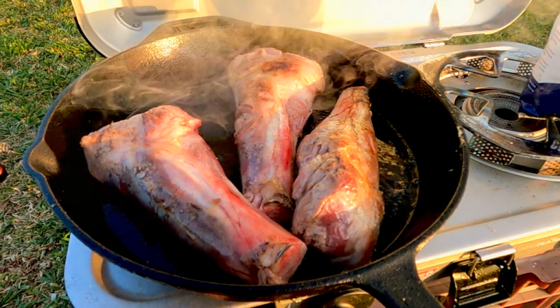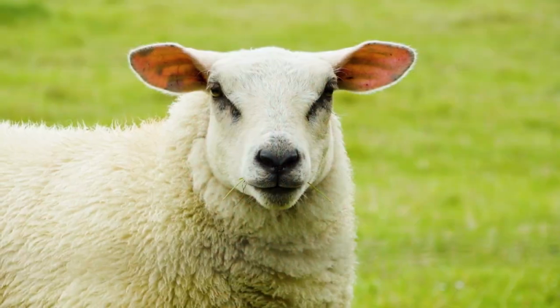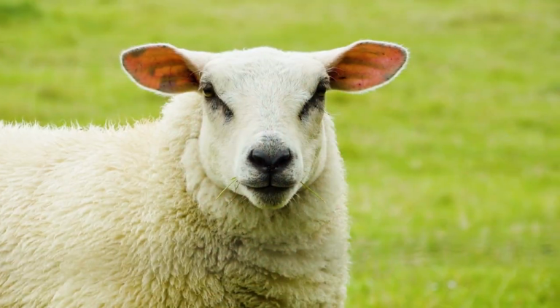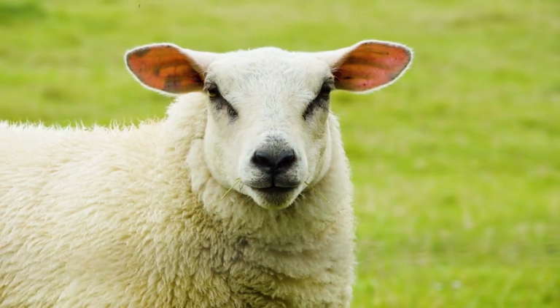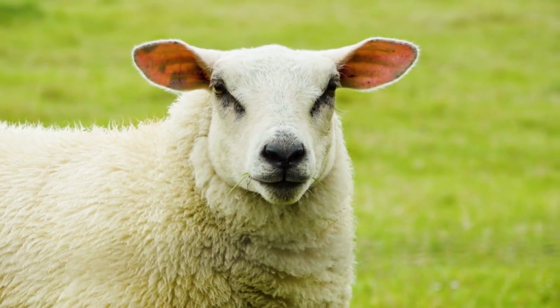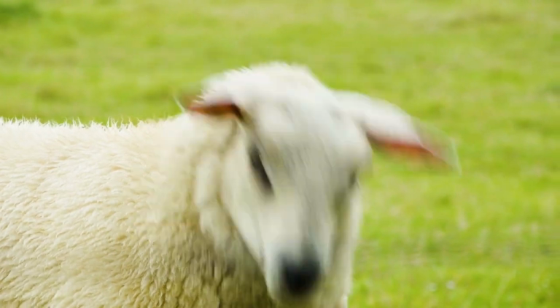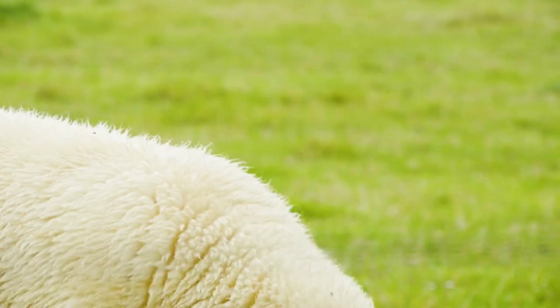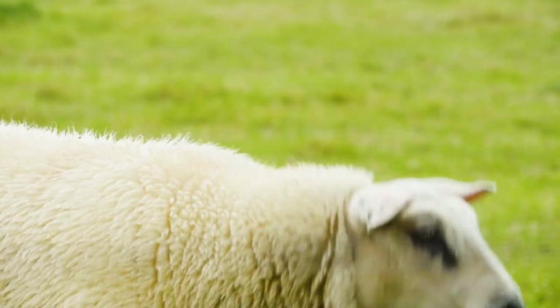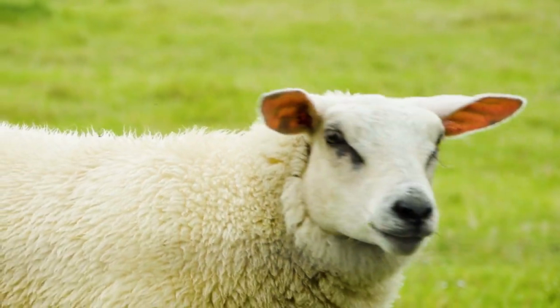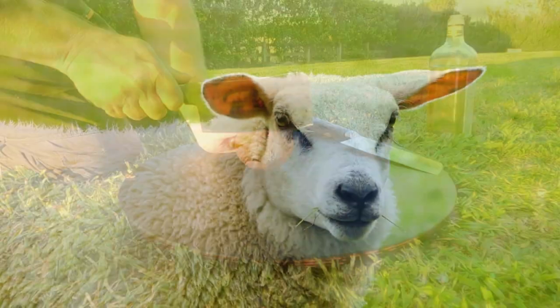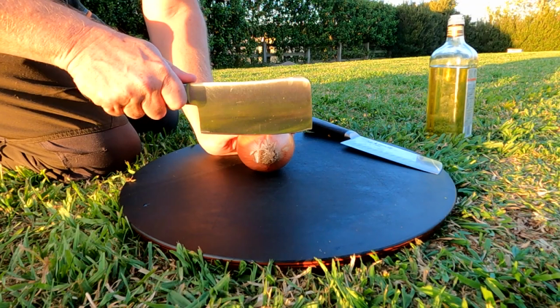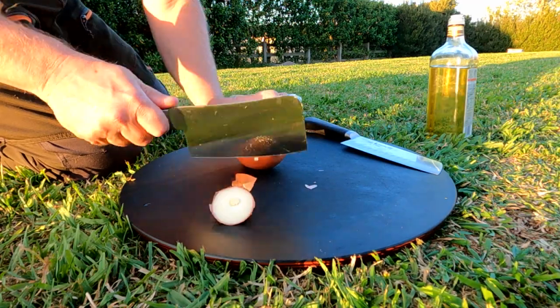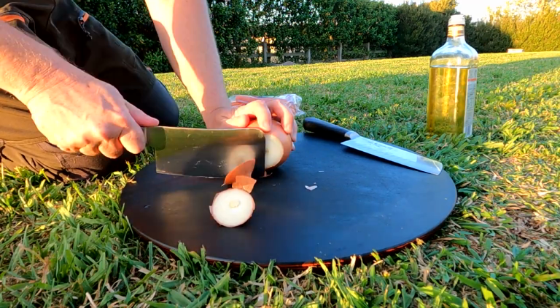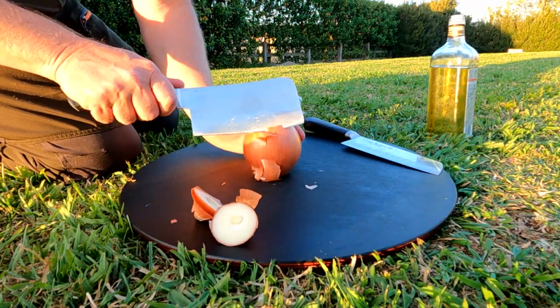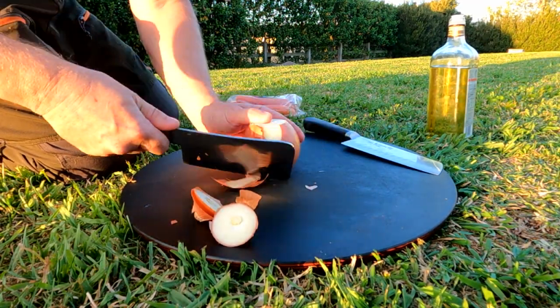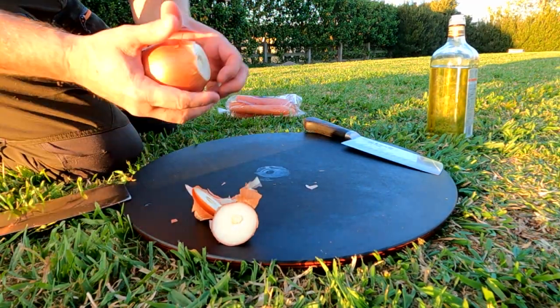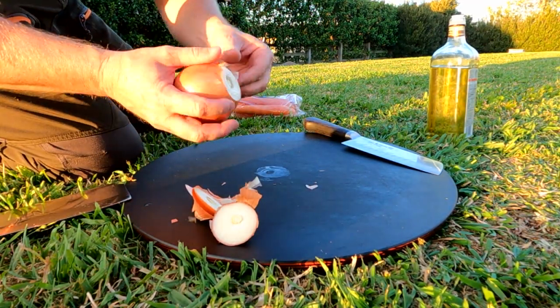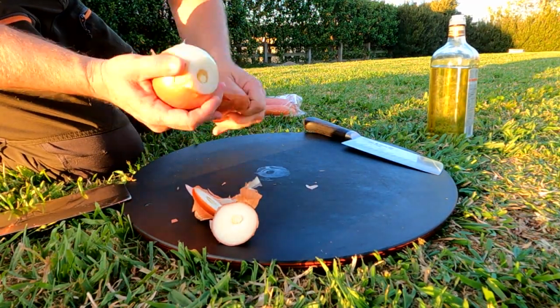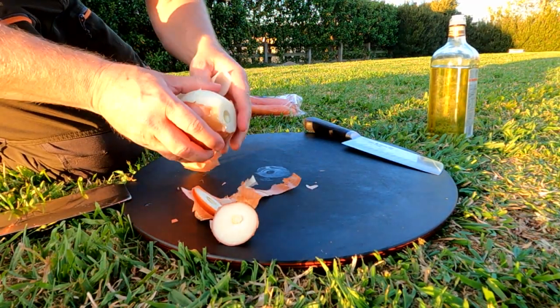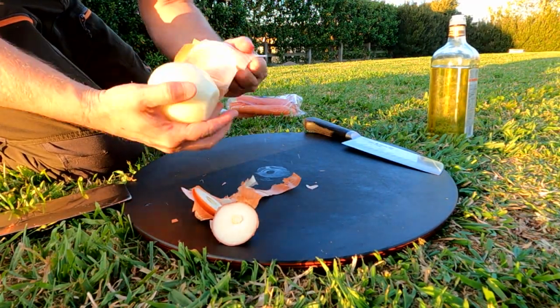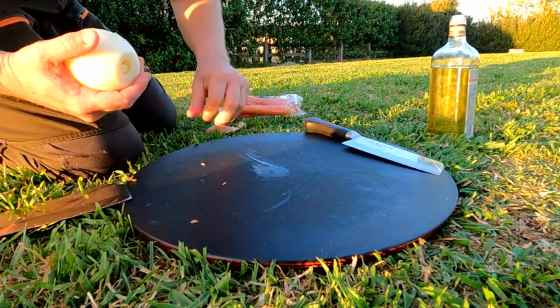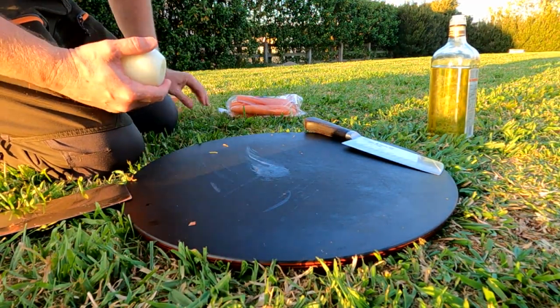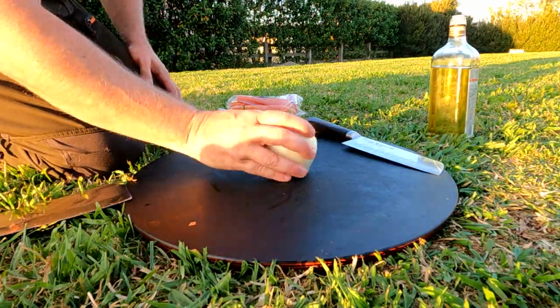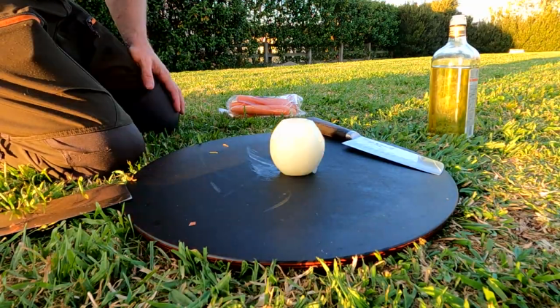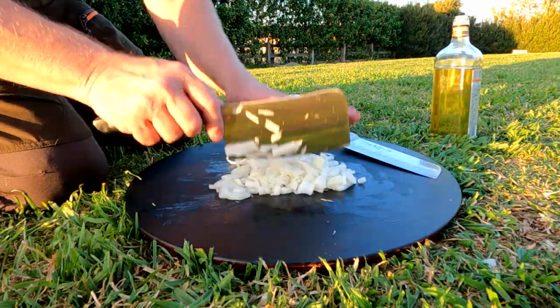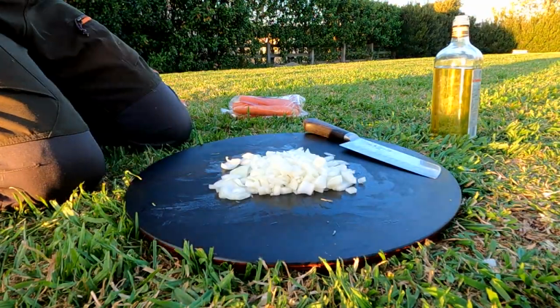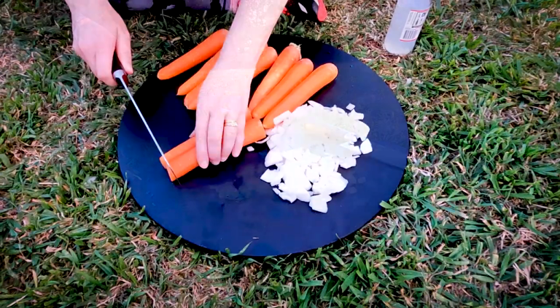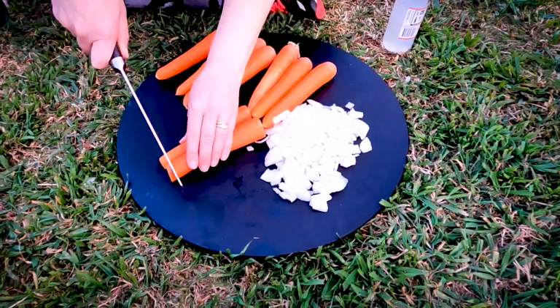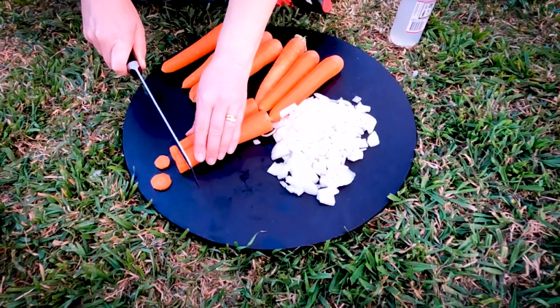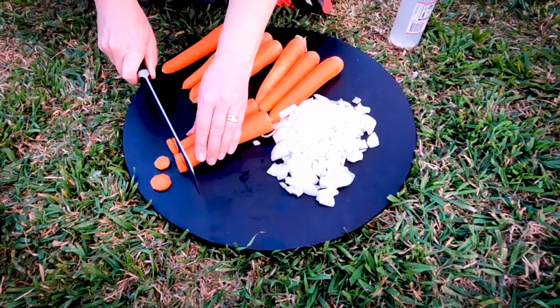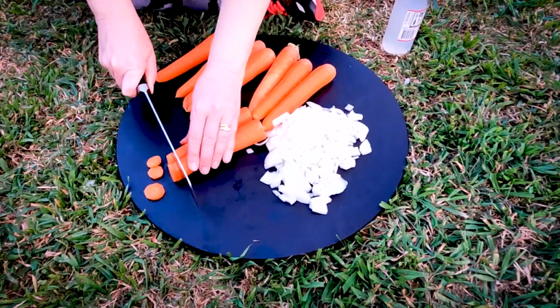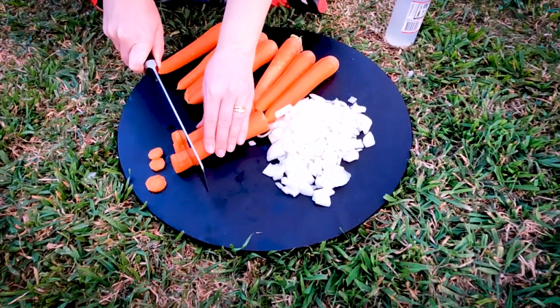How are we looking now? It's starting to get better. Now you want to slice up some of those vegetables. If you can do it this way, that's even better — if not, just do it the normal way.